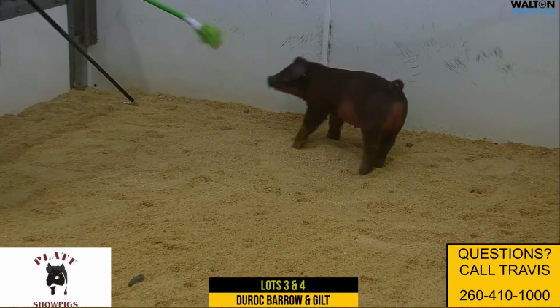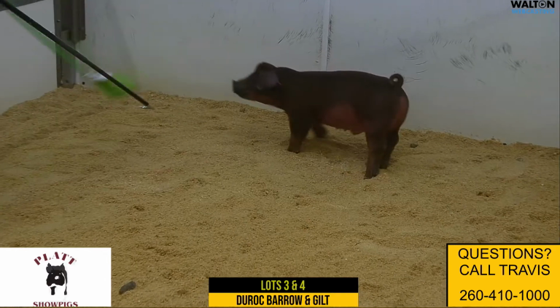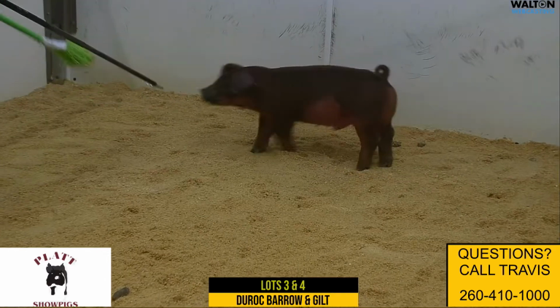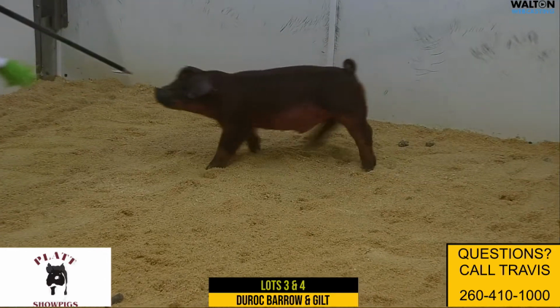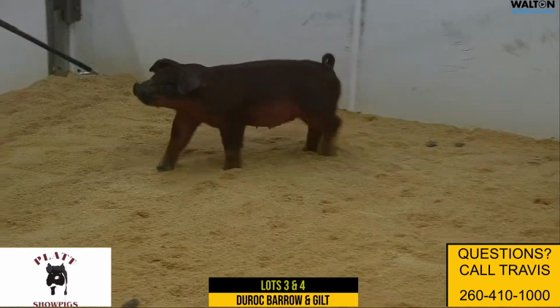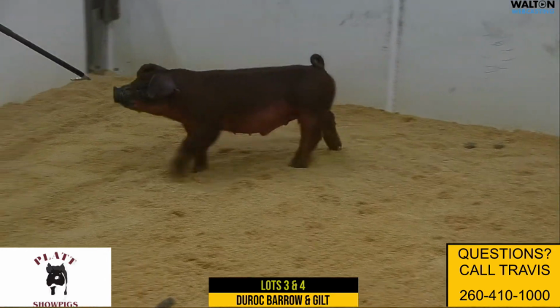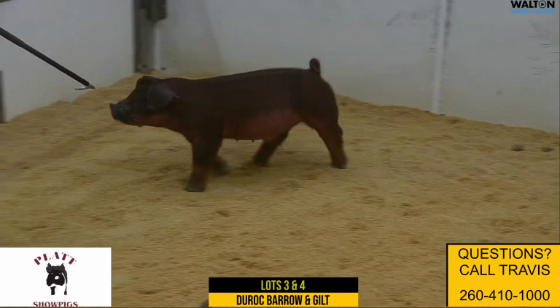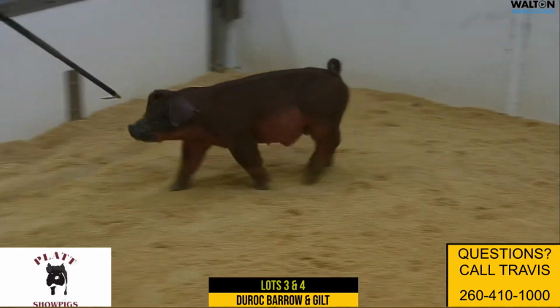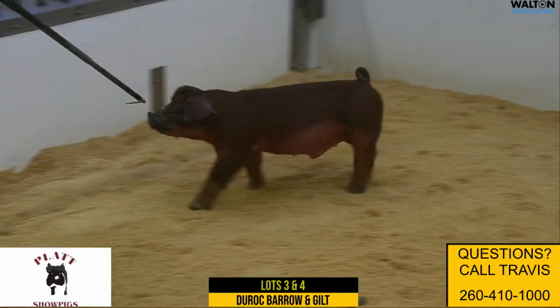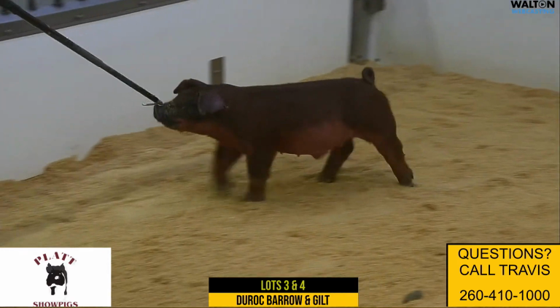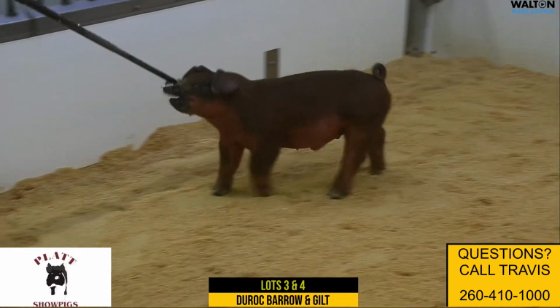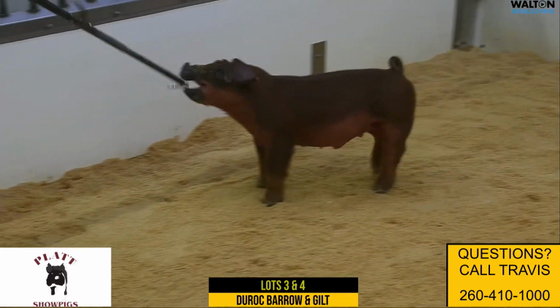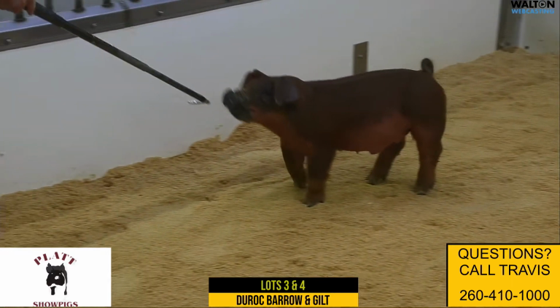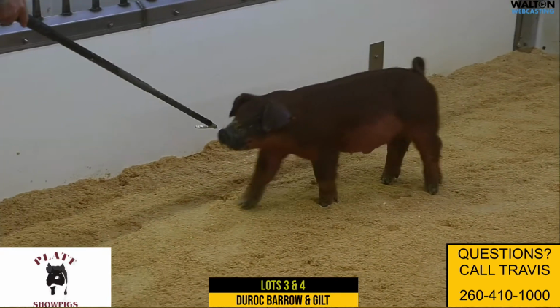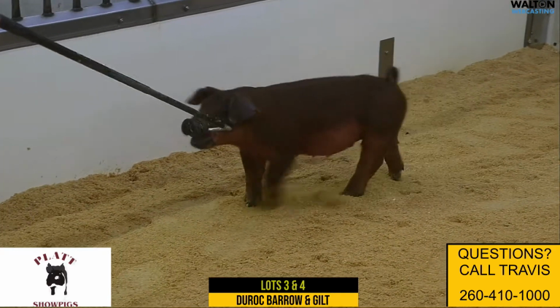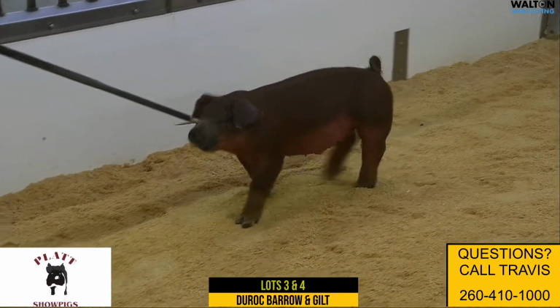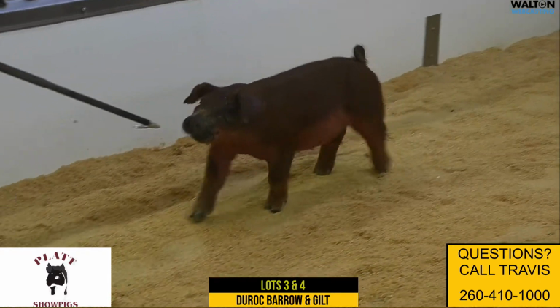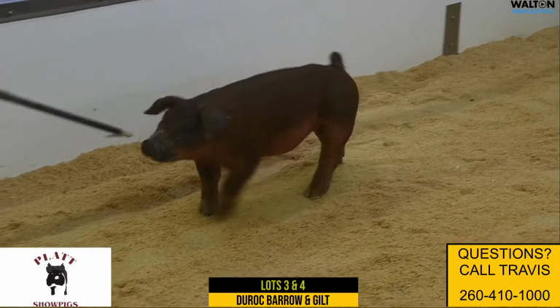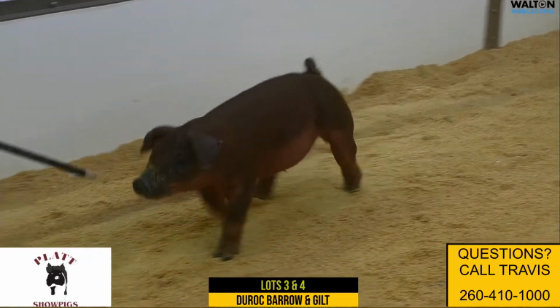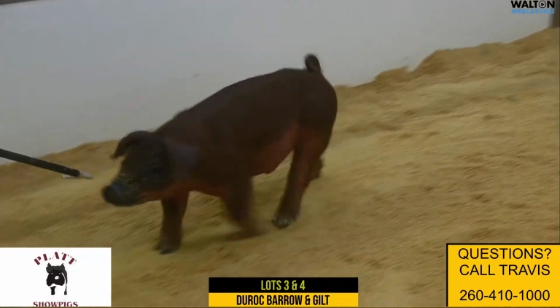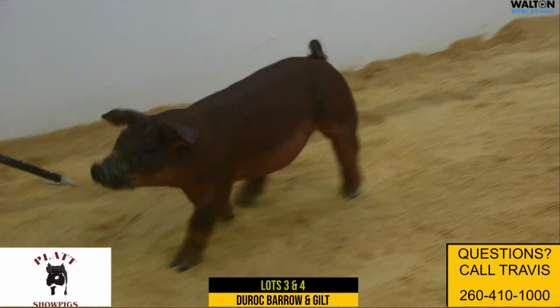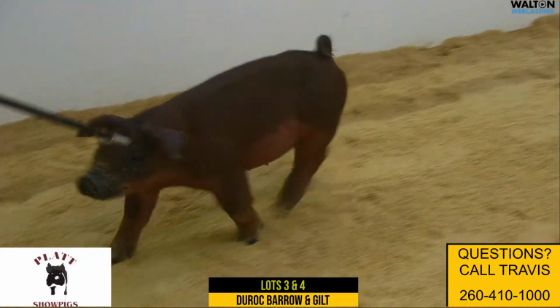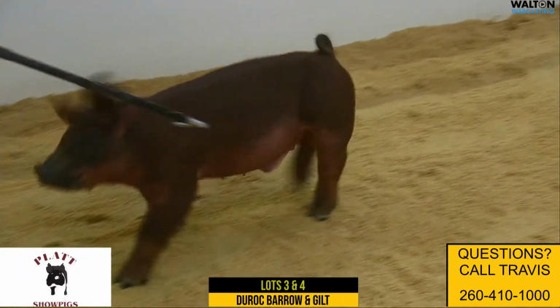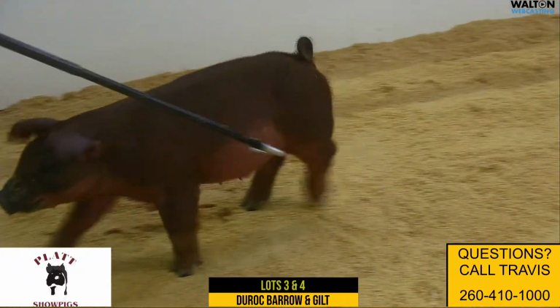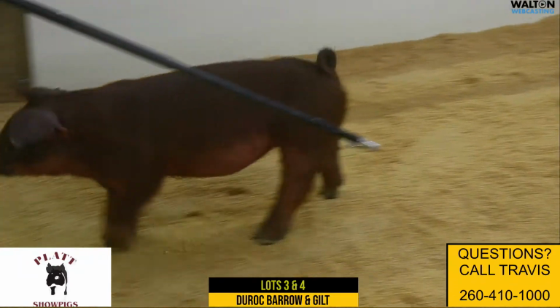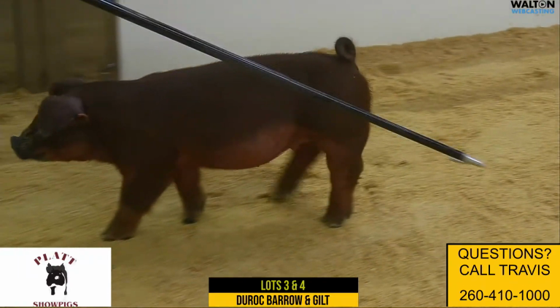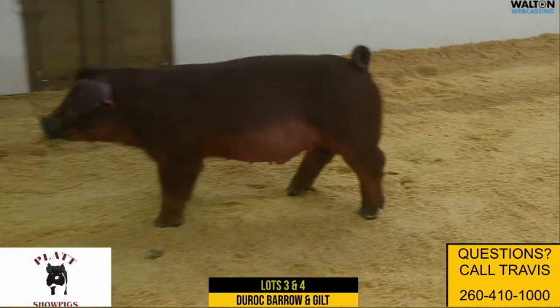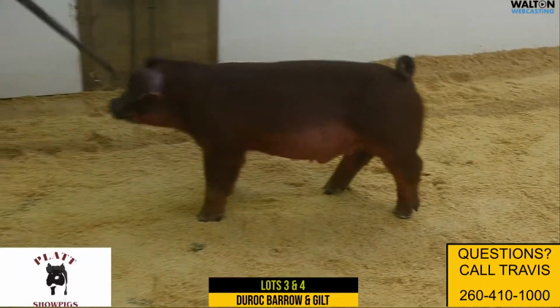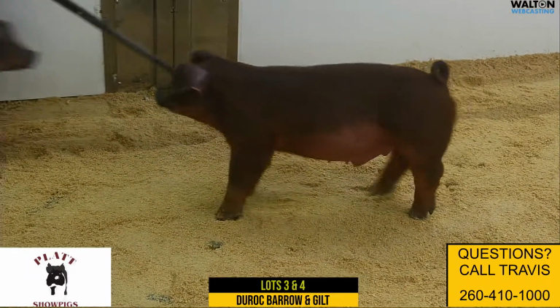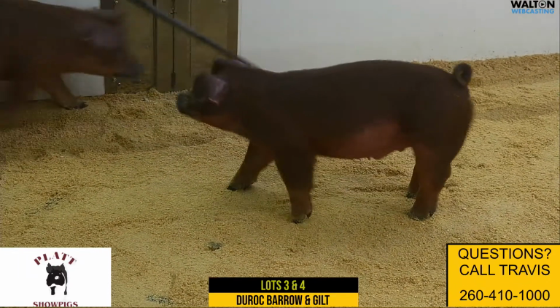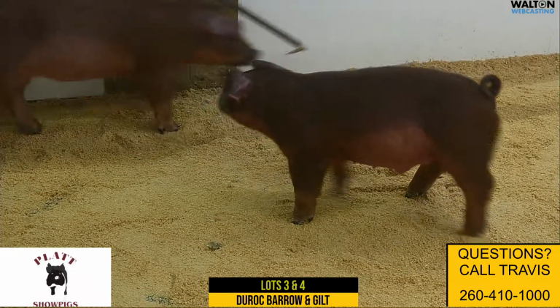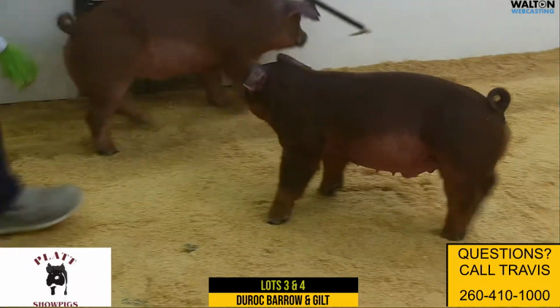We sold some litter mates — the 115s — last week, and we've kept three back that we're offering now that weren't quite ready, a little bit smaller, but they sure have caught up and look the part.